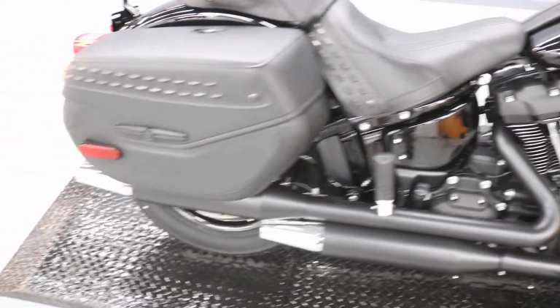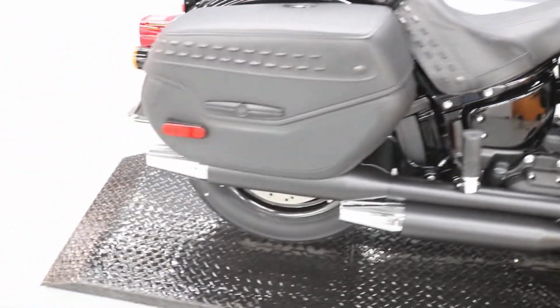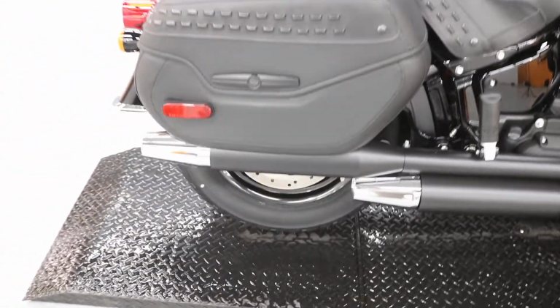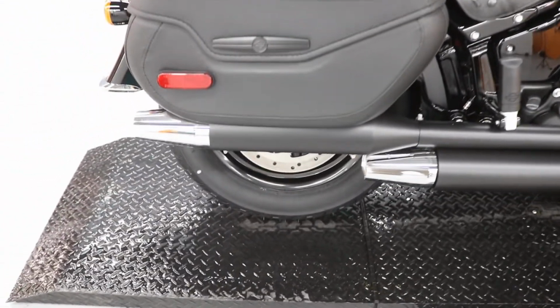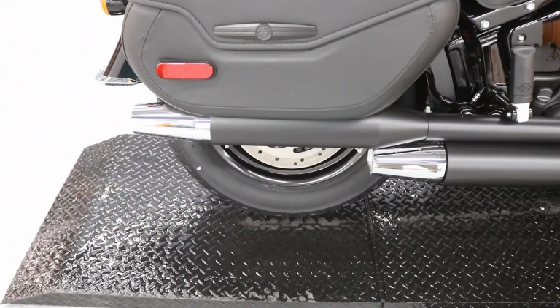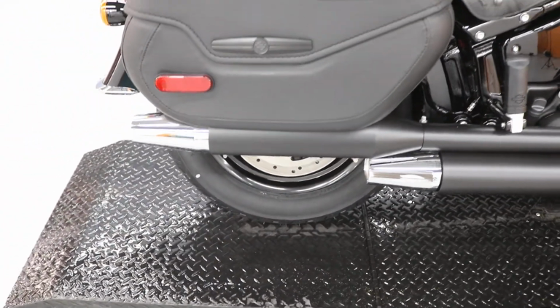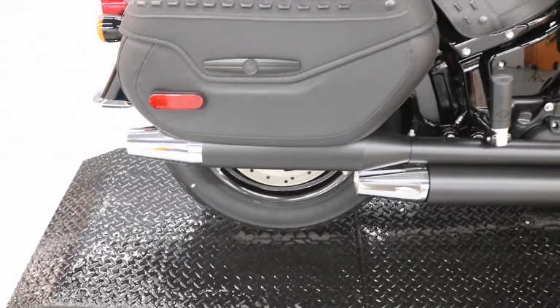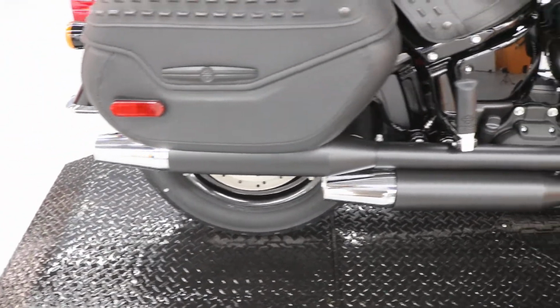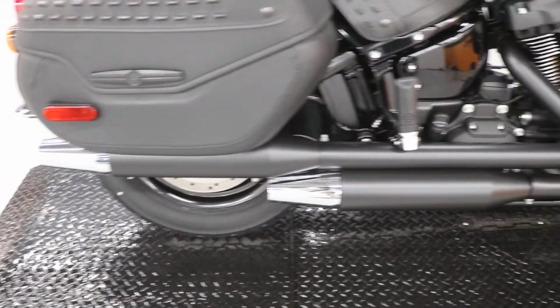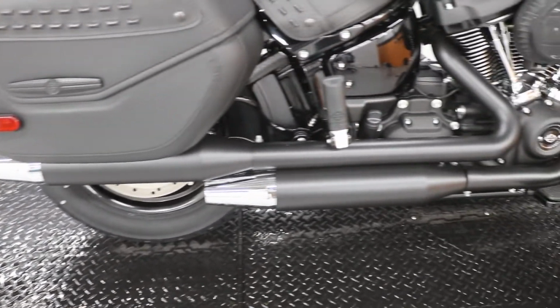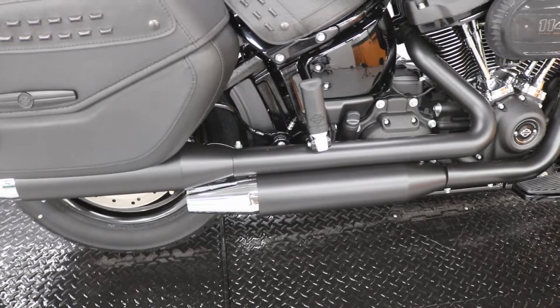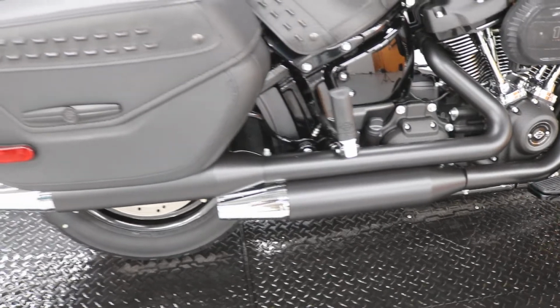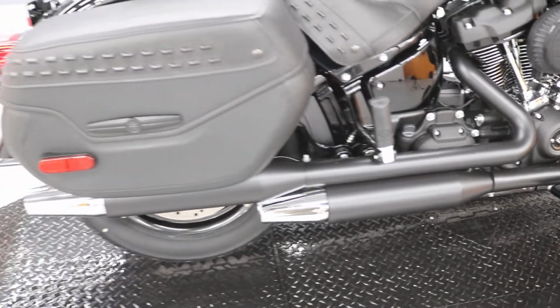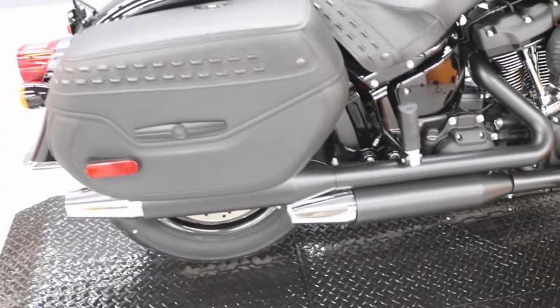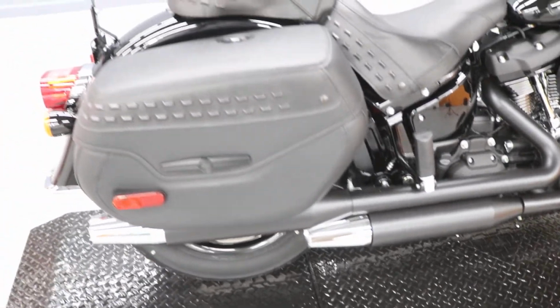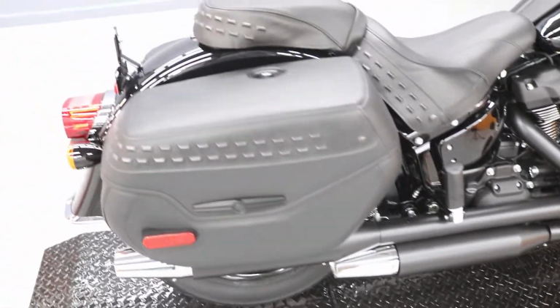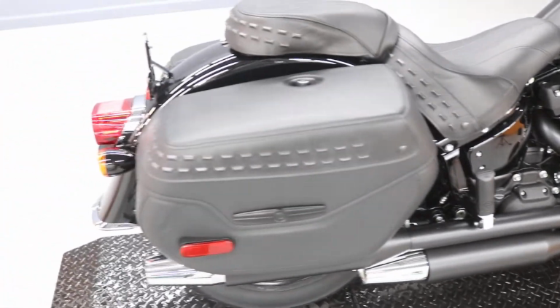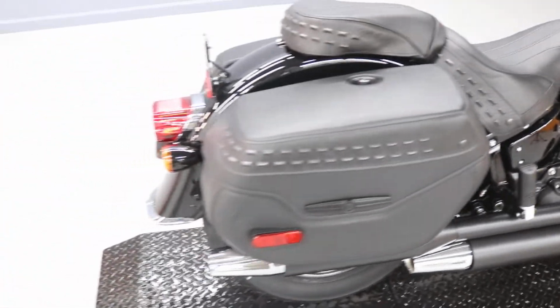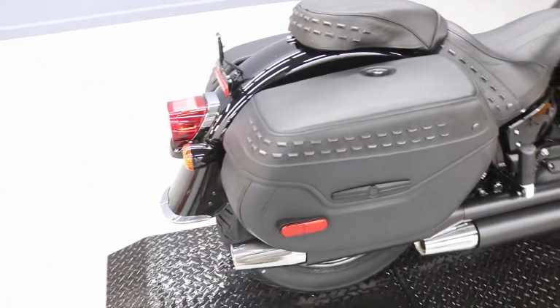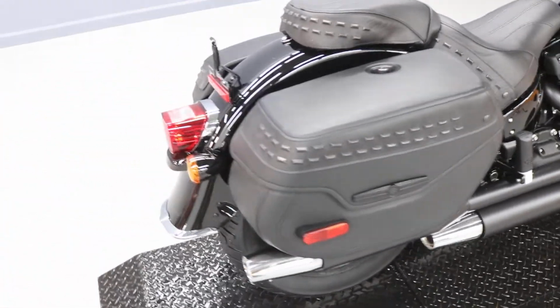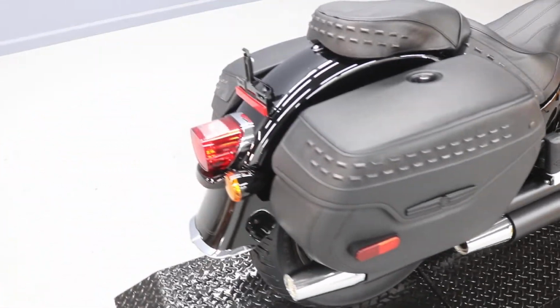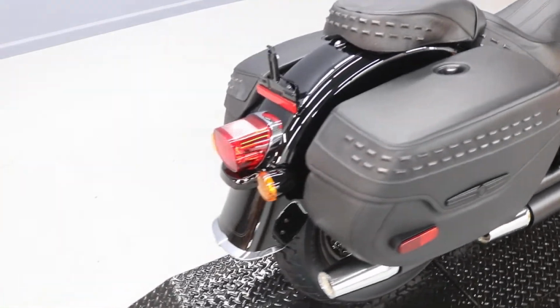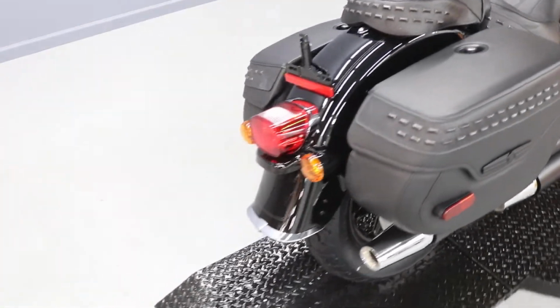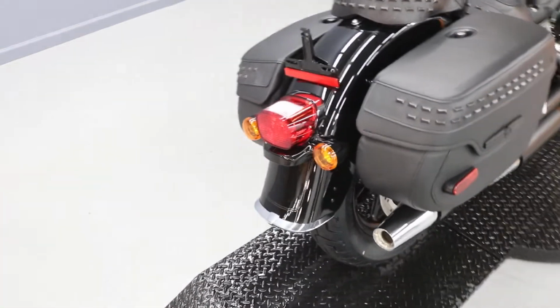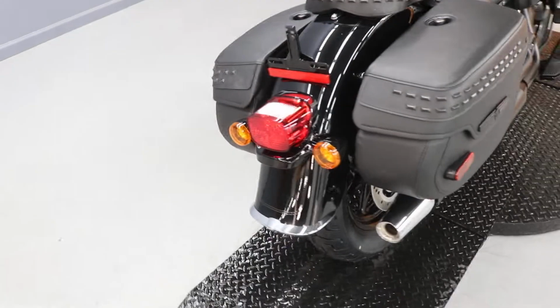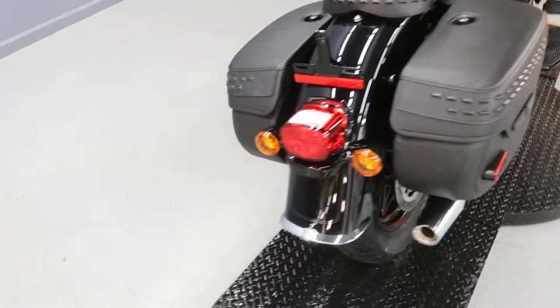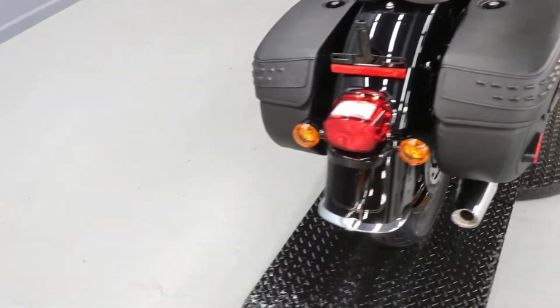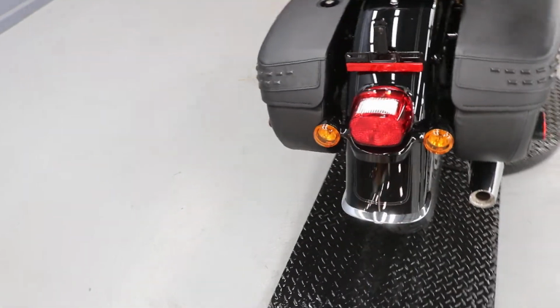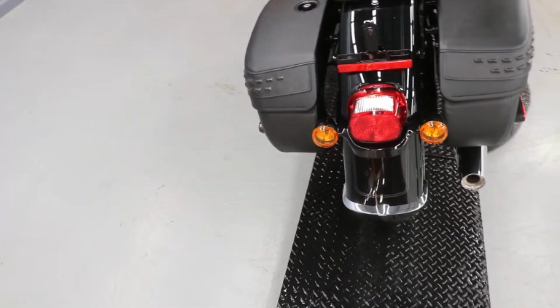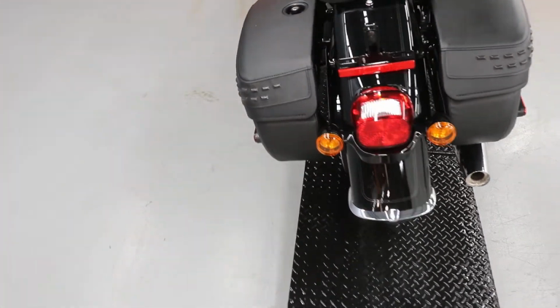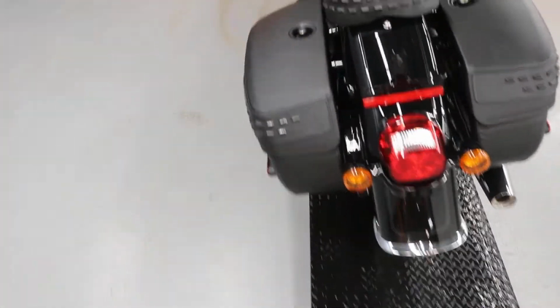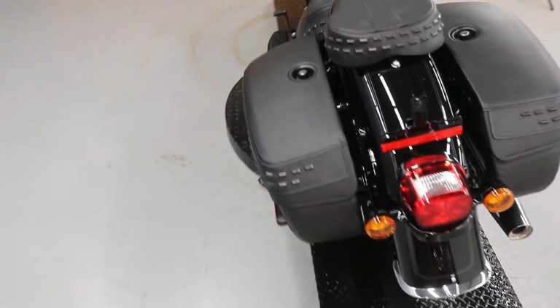Notice it does have chrome tips after the heat covers on the exhaust — a nice little contrast to the back with the chrome, which breaks it up a little bit.